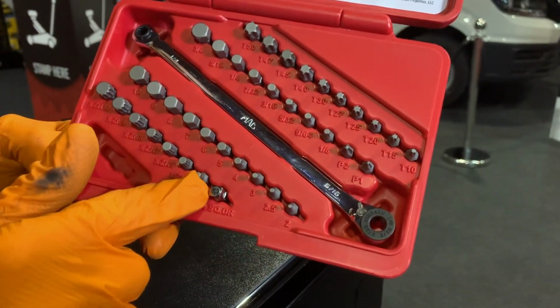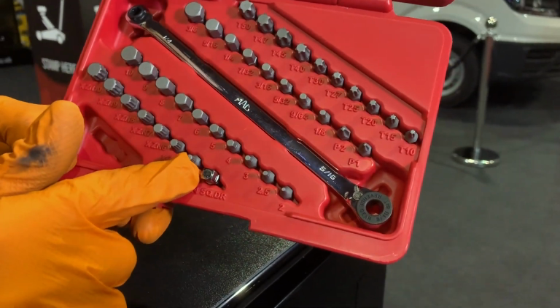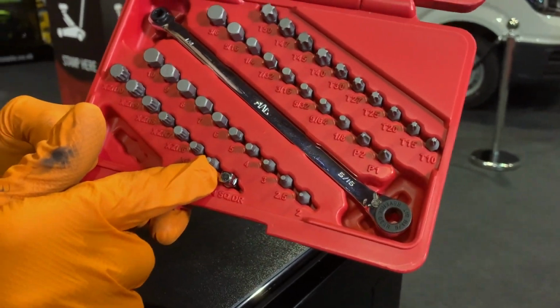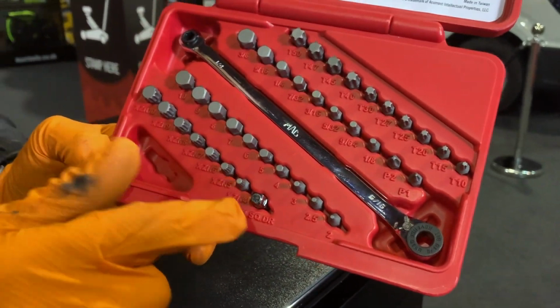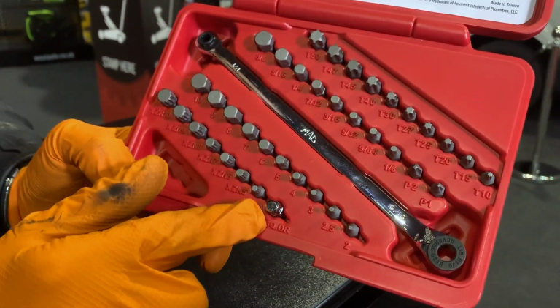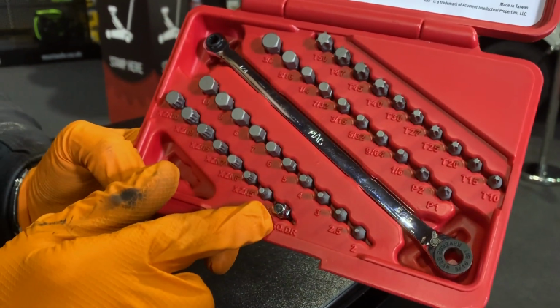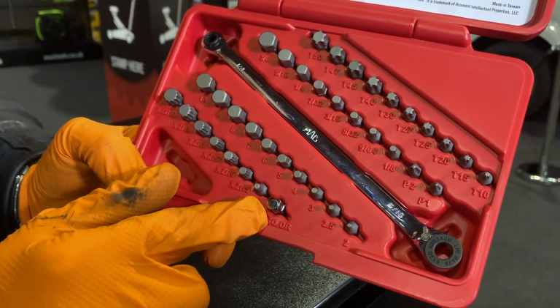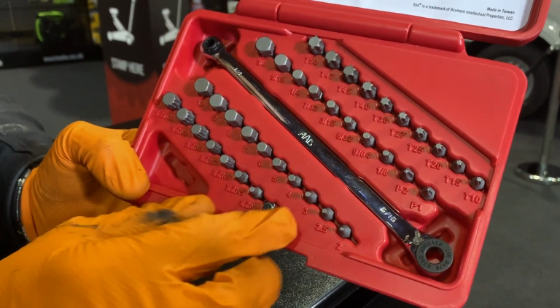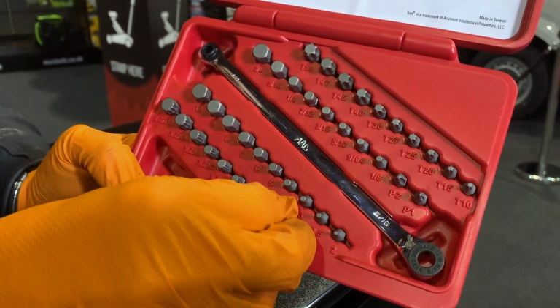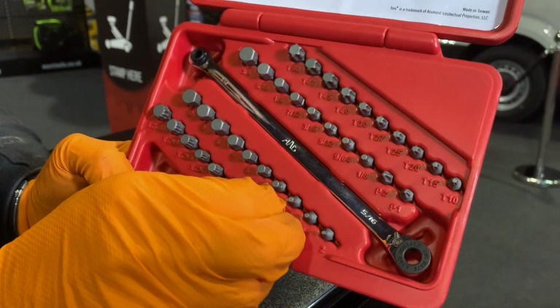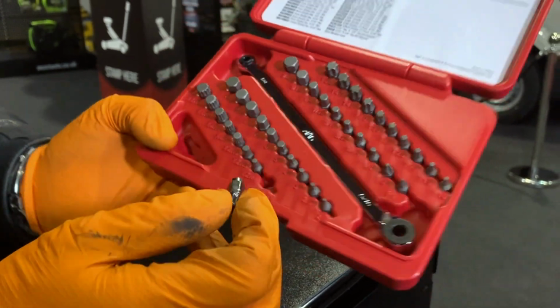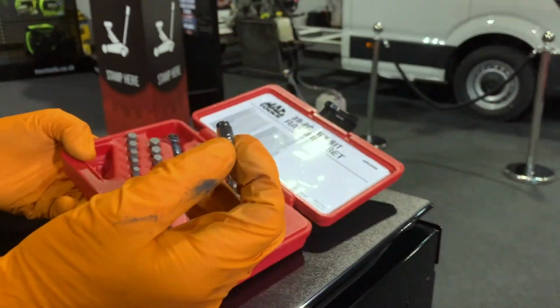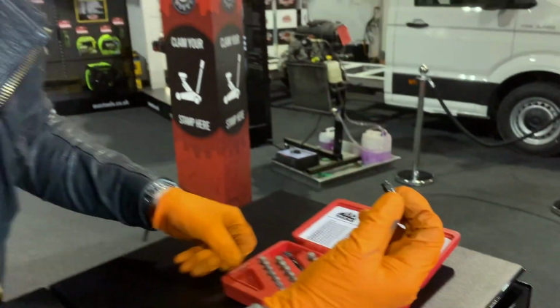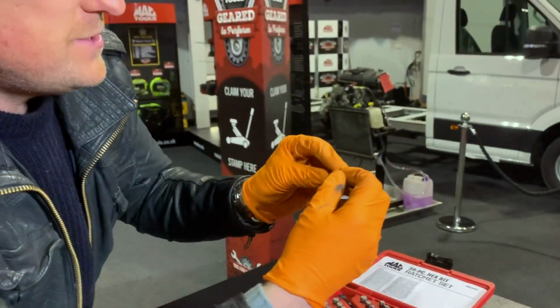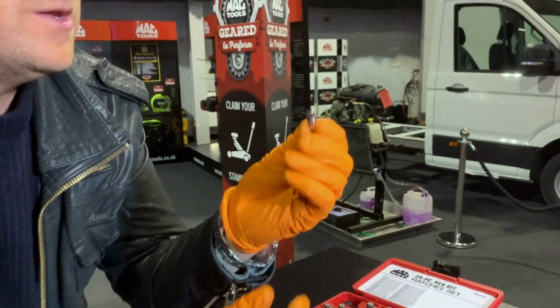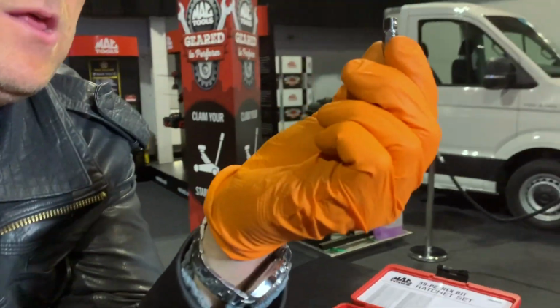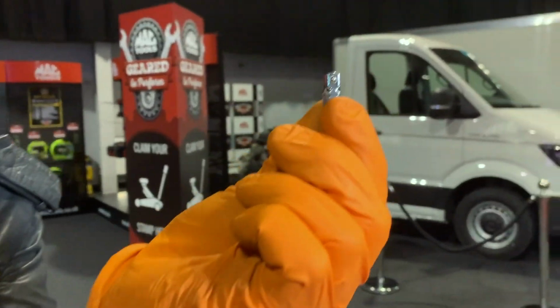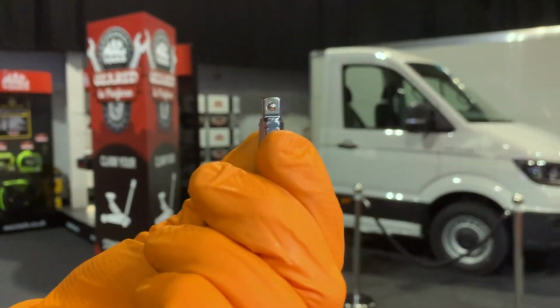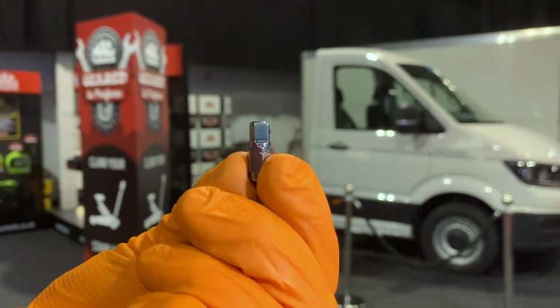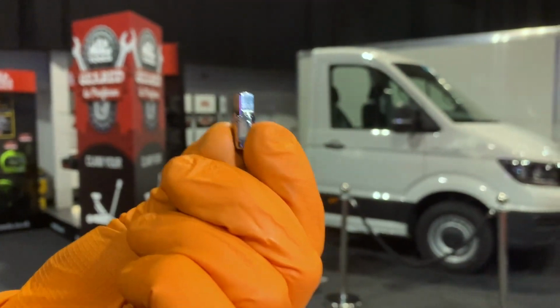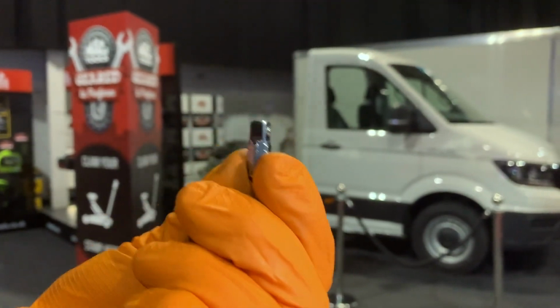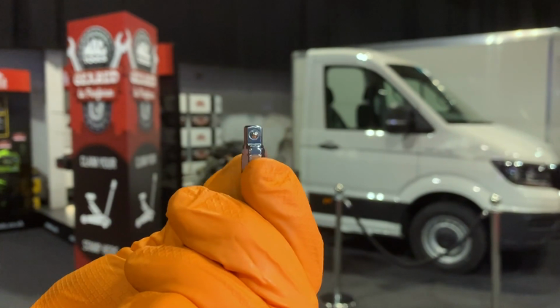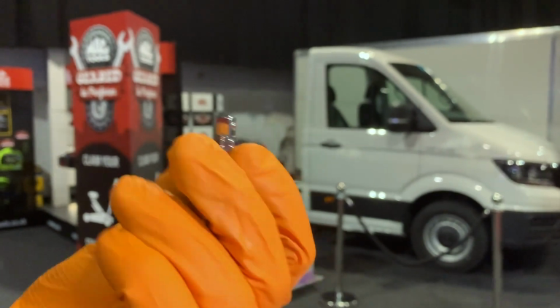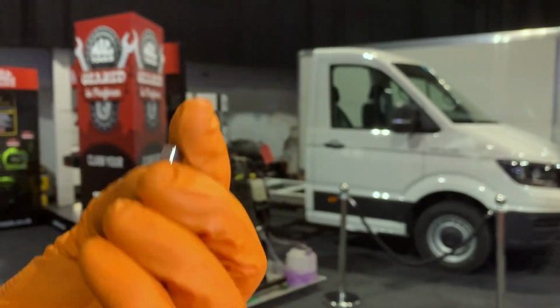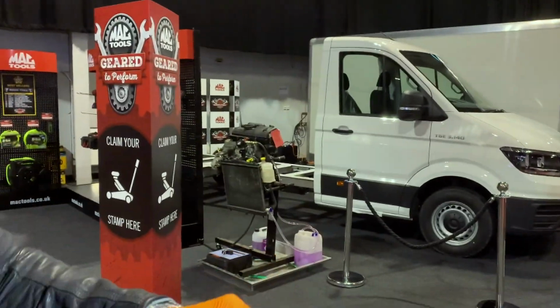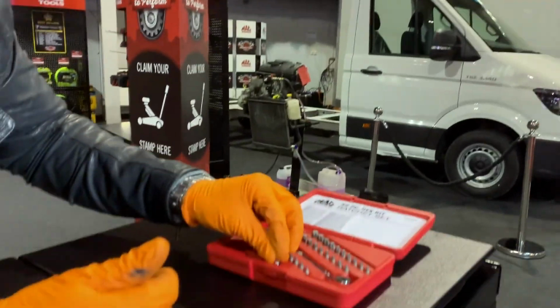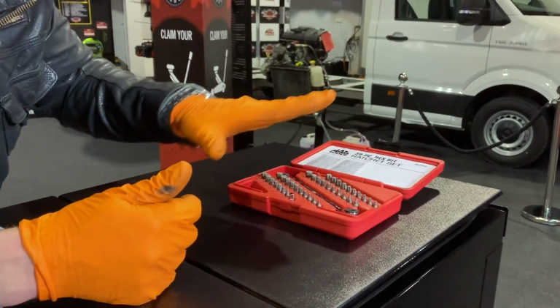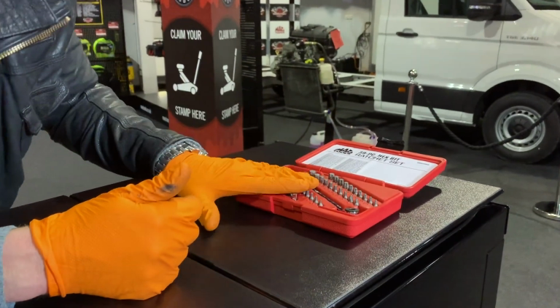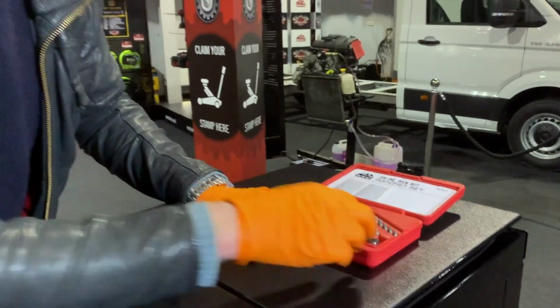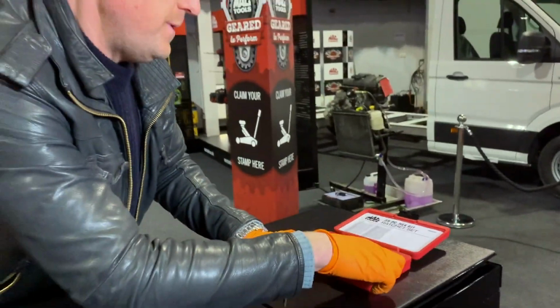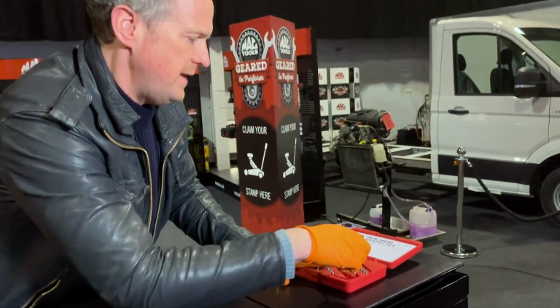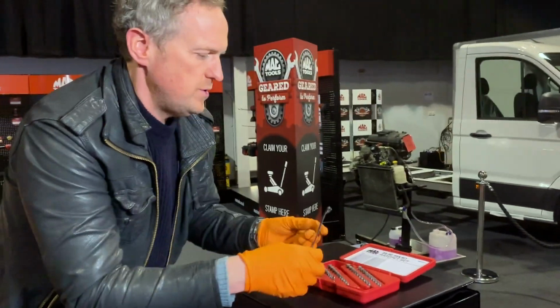You've also got that thing on the end there — that is your little quarter-inch adapter so you can put sockets on that. But we'll have a look at something unique about those bits in a minute.